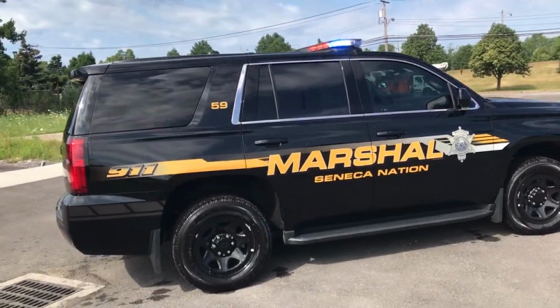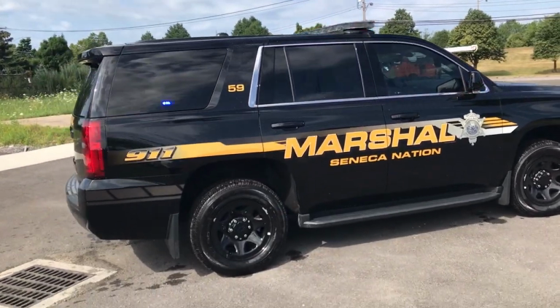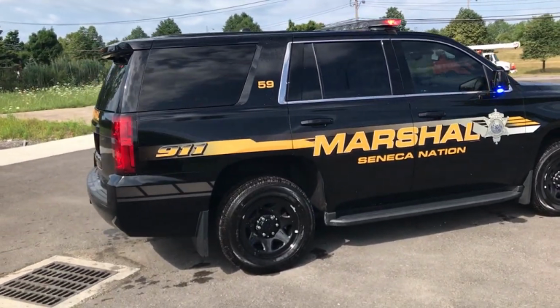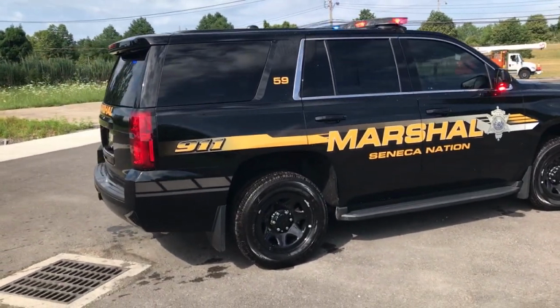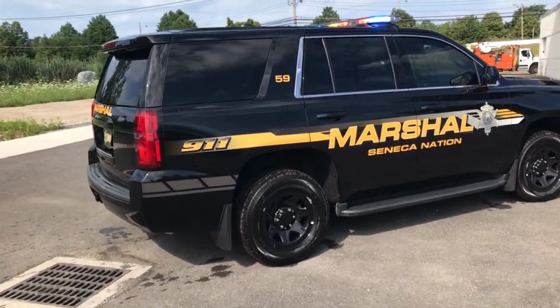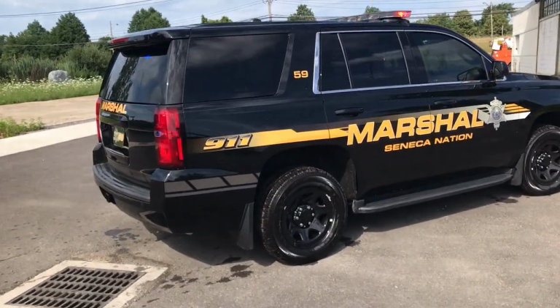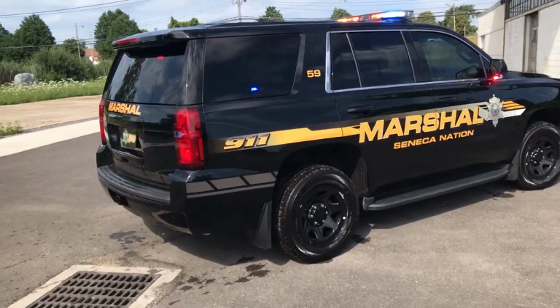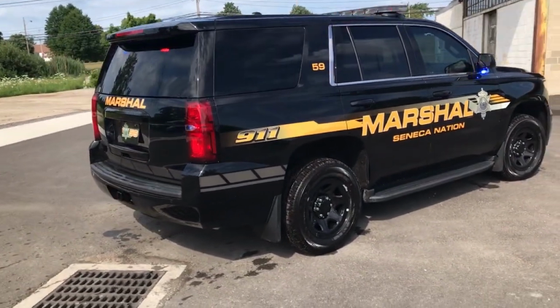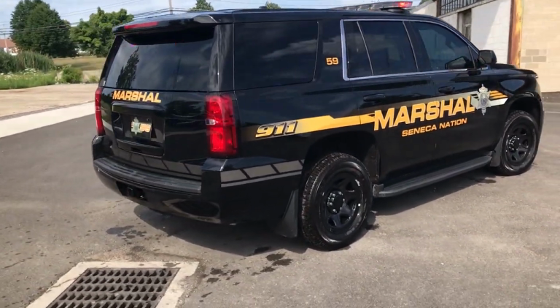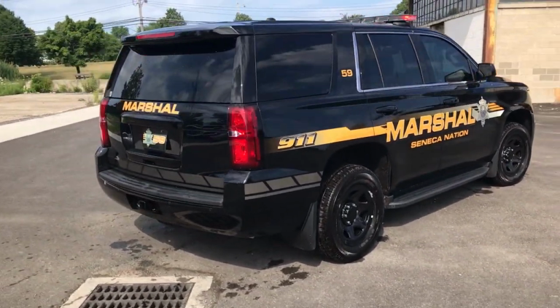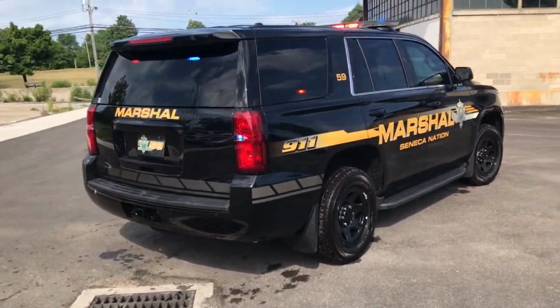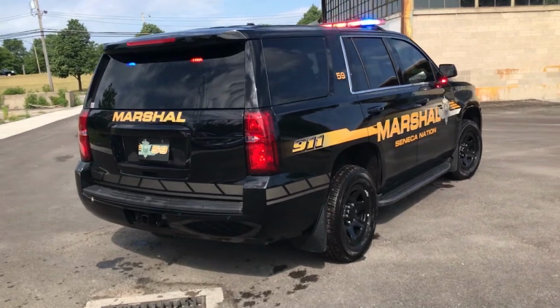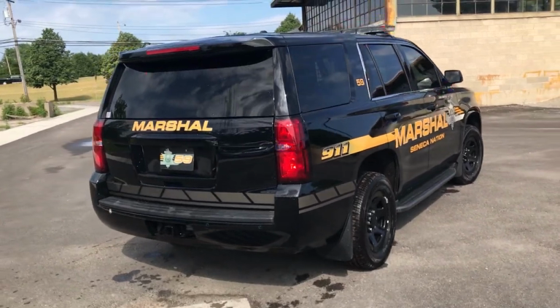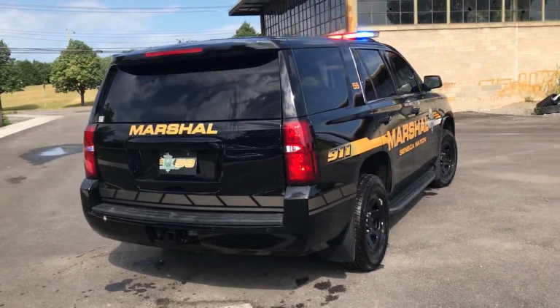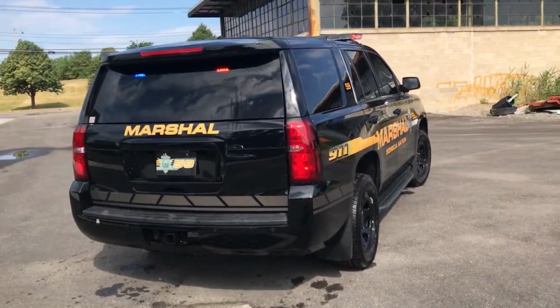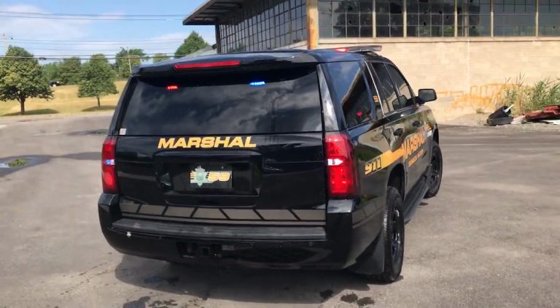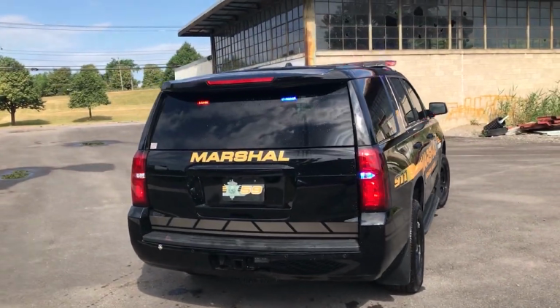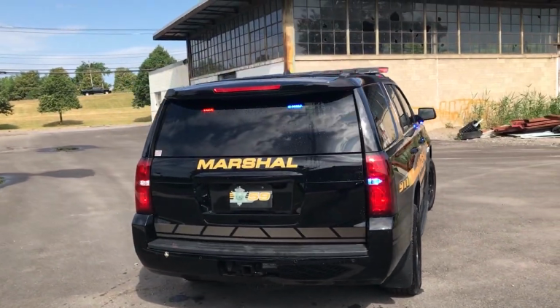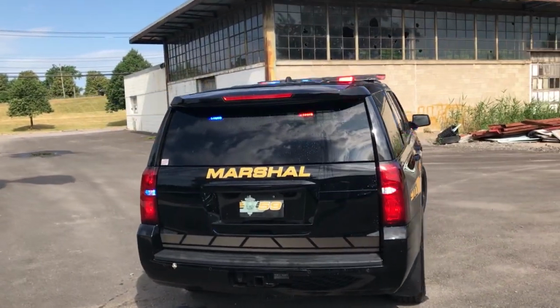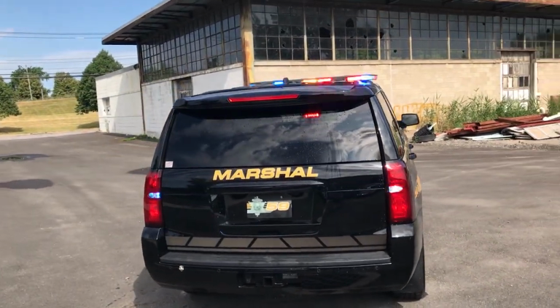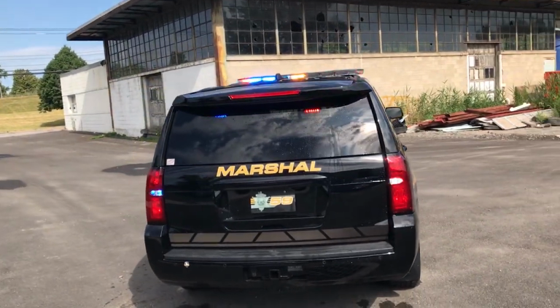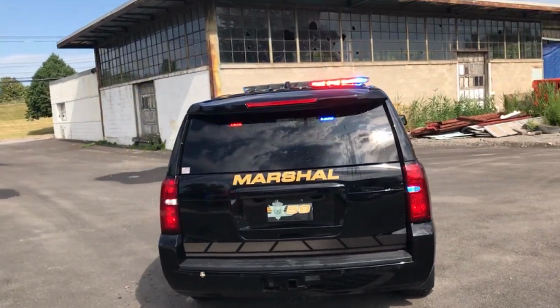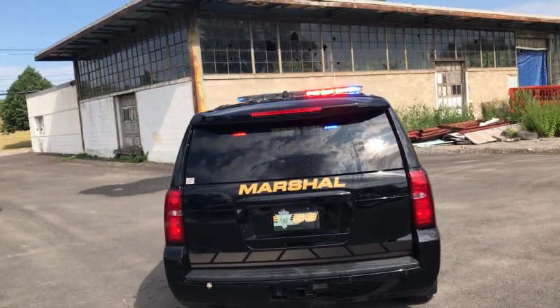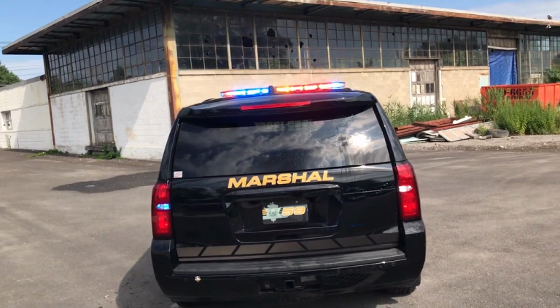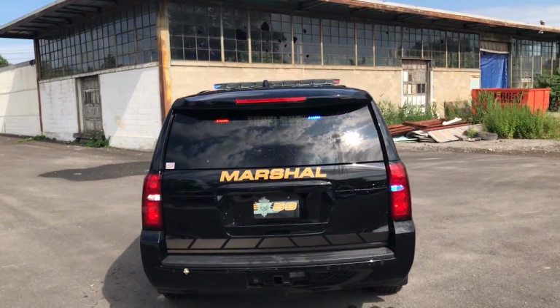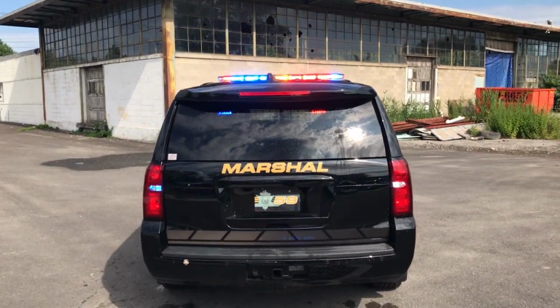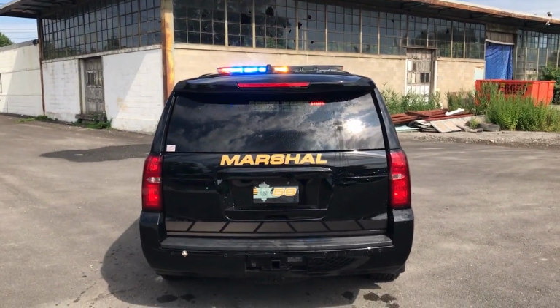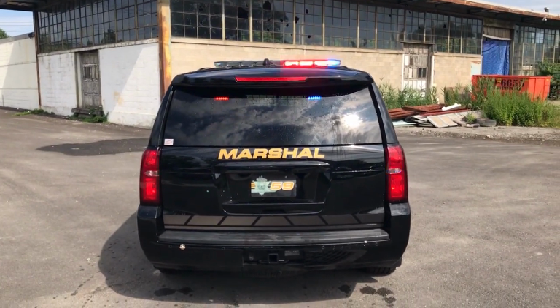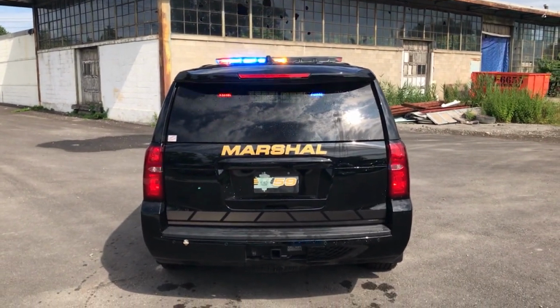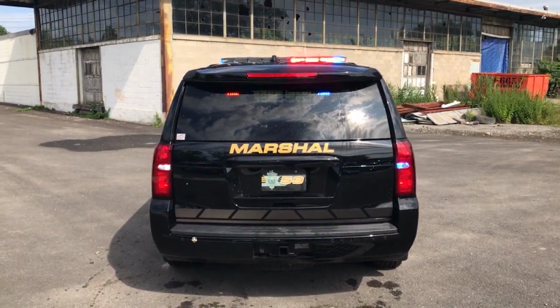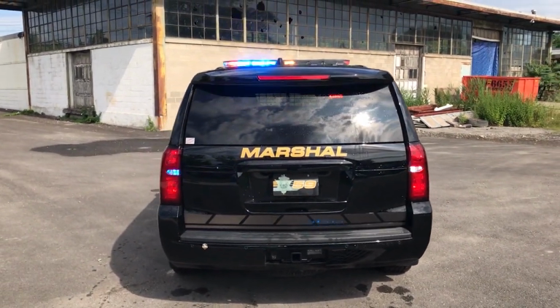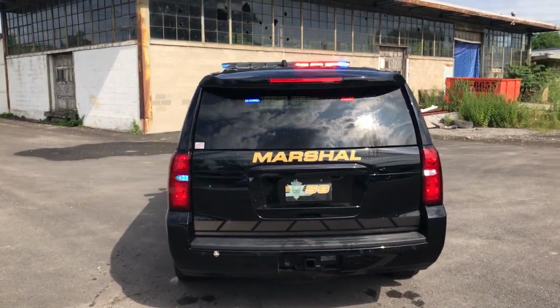Taking a look at the back of the vehicle, up top are Soundoff Signal Dexquill L-Forces. We have Soundoff Signal dual-color high-delay LEDs mounted in place over the reverse lights. You can see the back of the light bar in dual-color configuration.